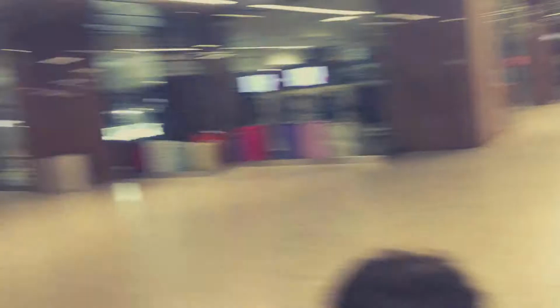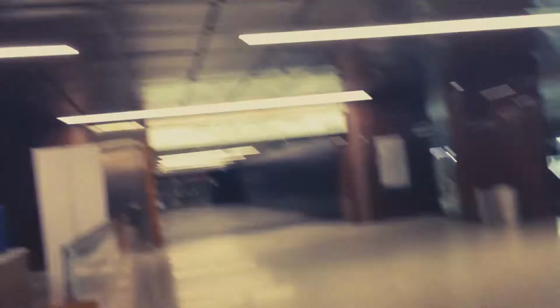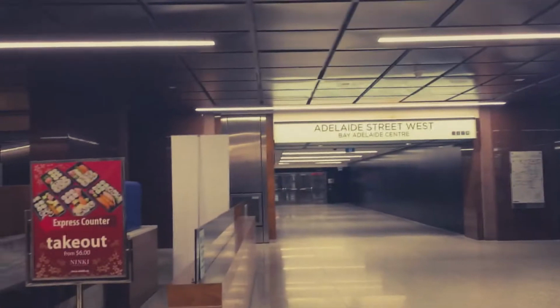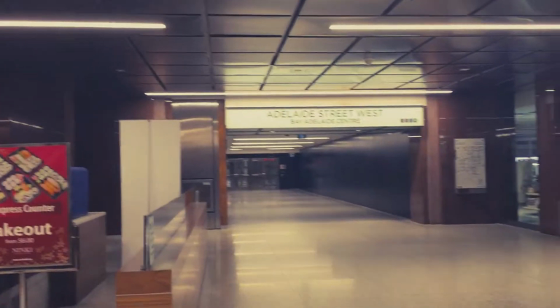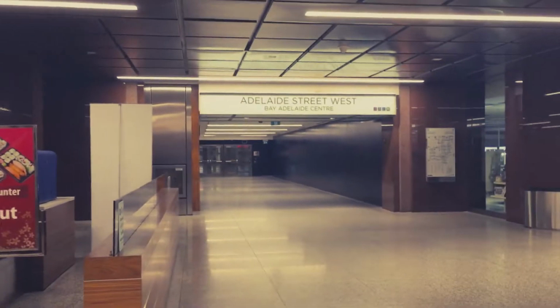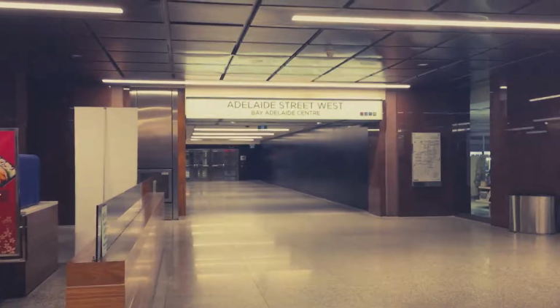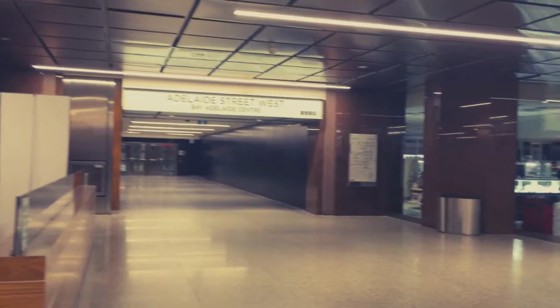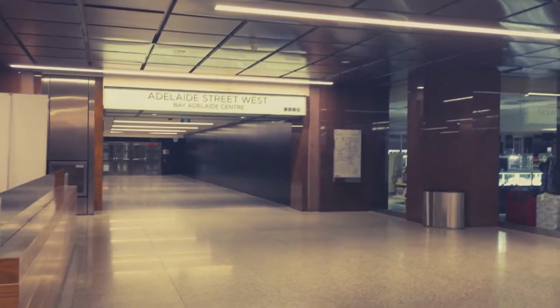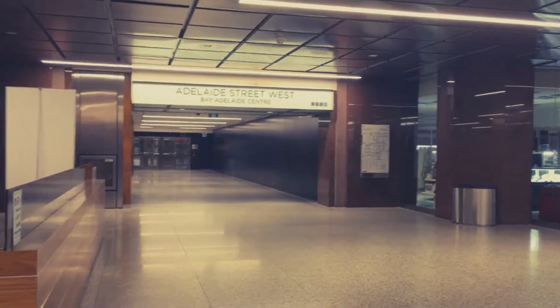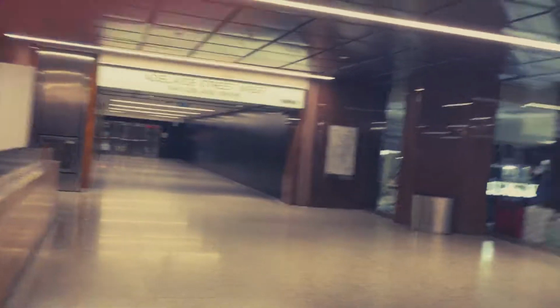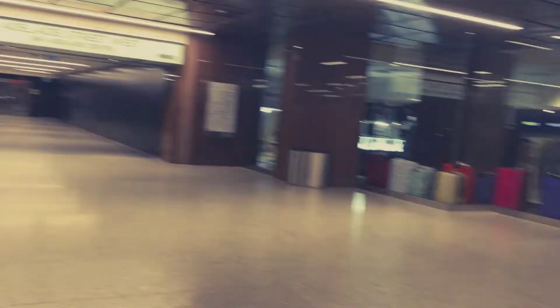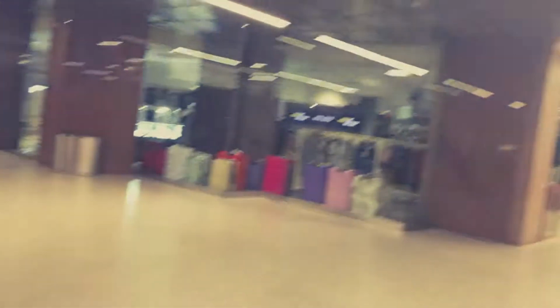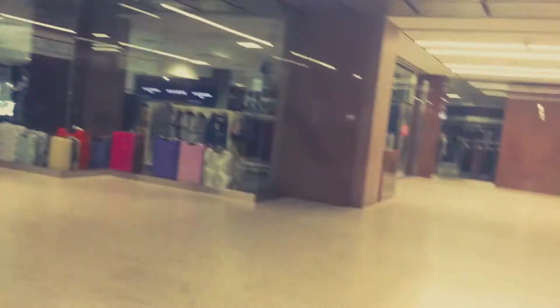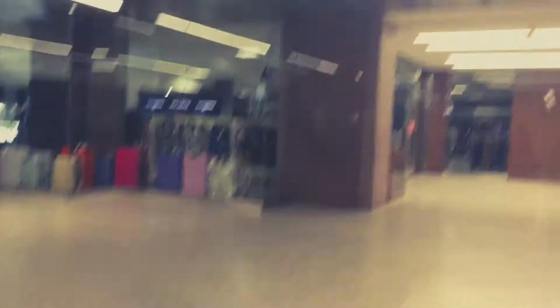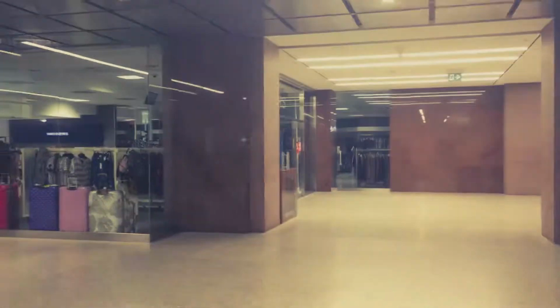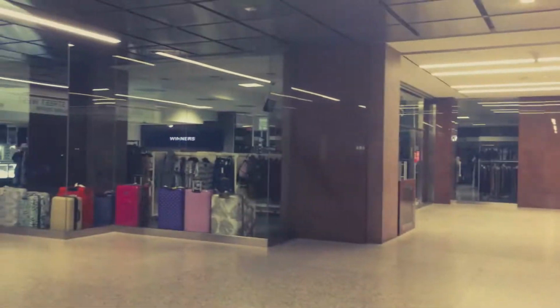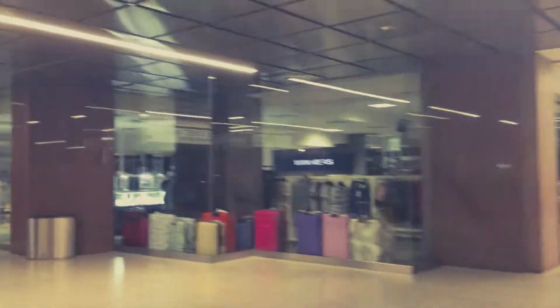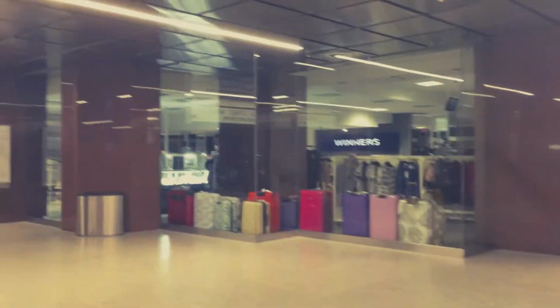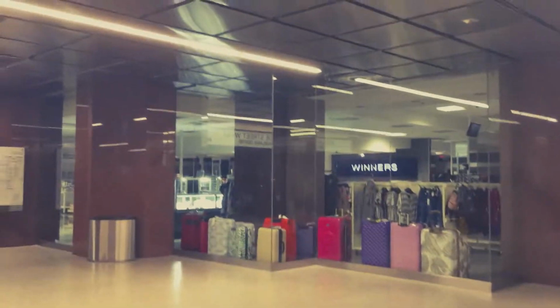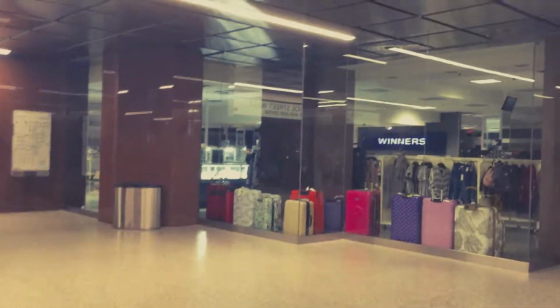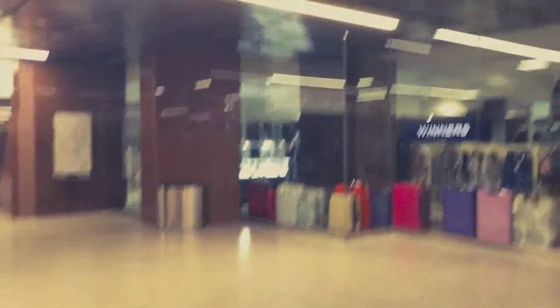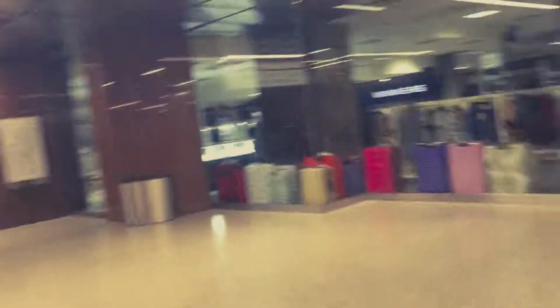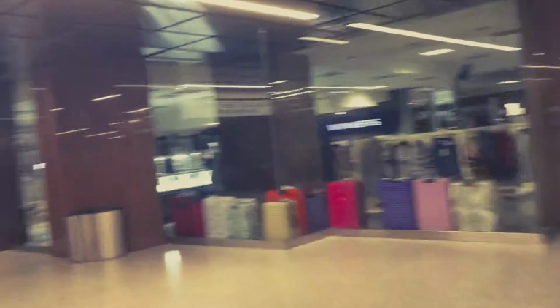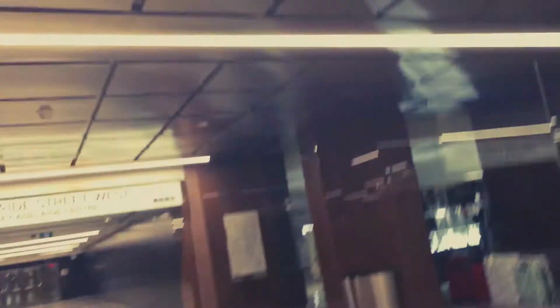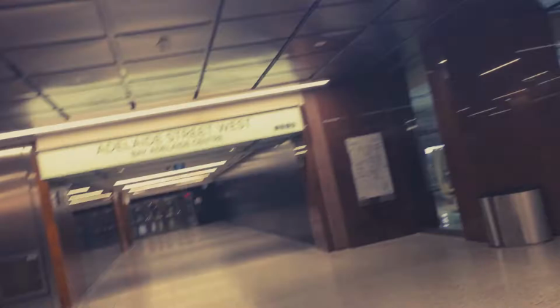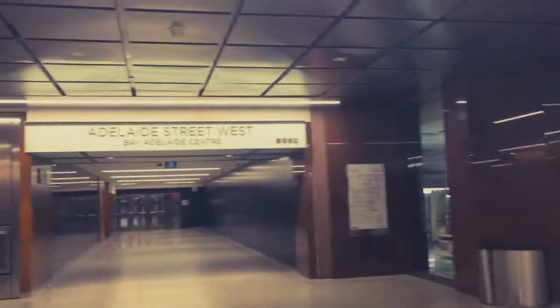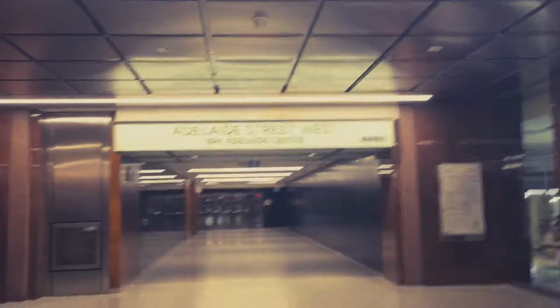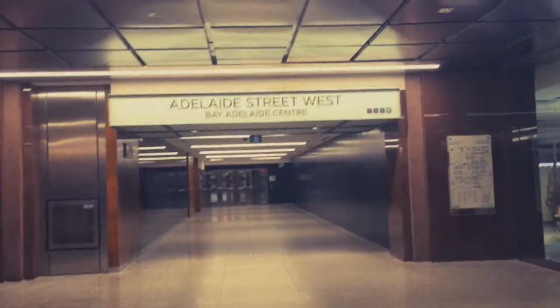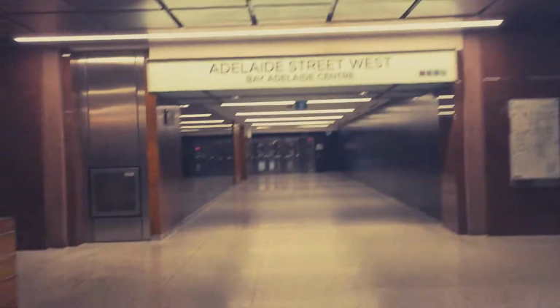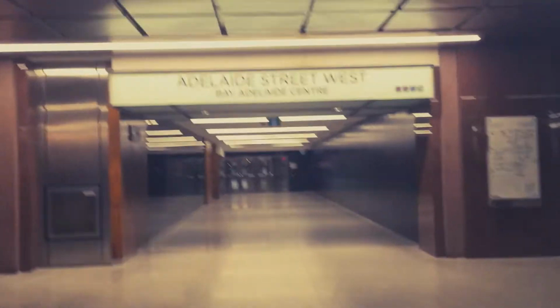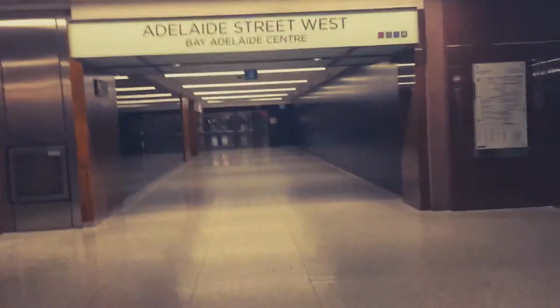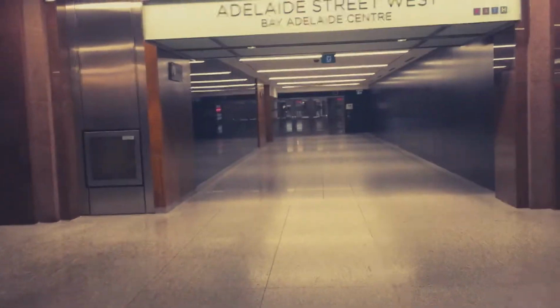Here we're going to start into another building — Bay and Adelaide Centre. And over here, right here, this is an actual Winners, which is closed. So I'm going to be going through another building.